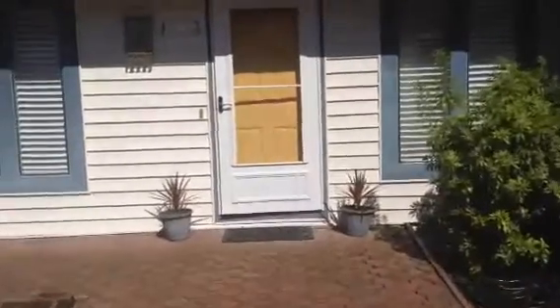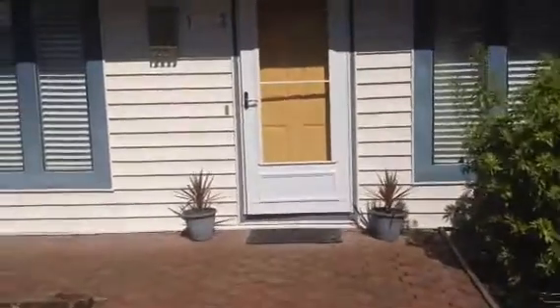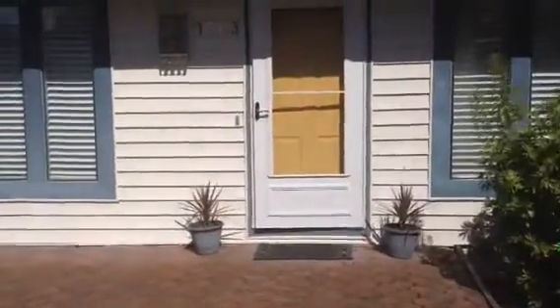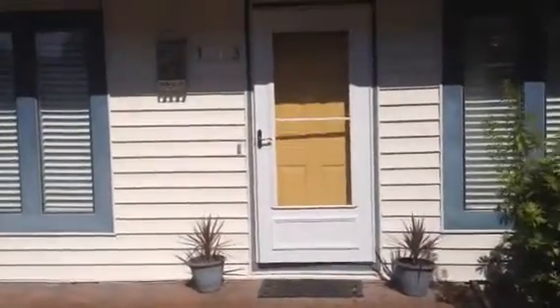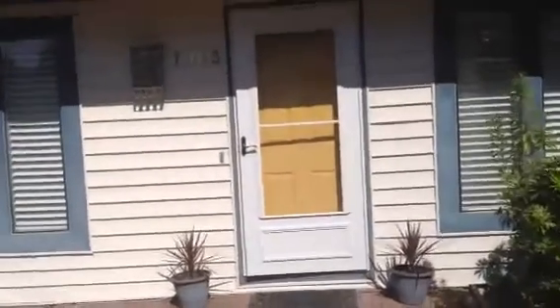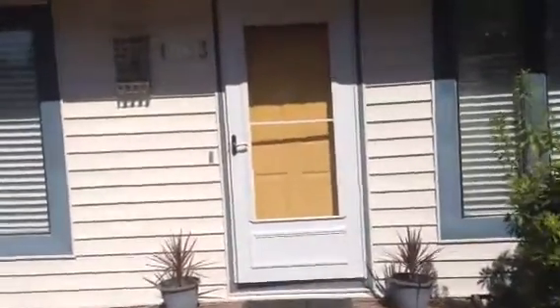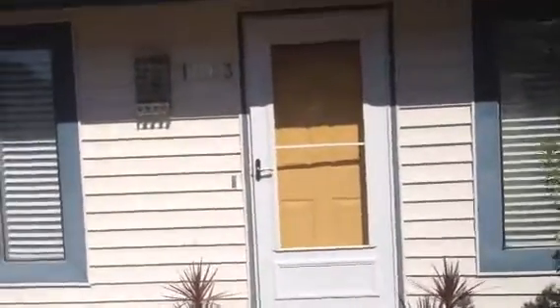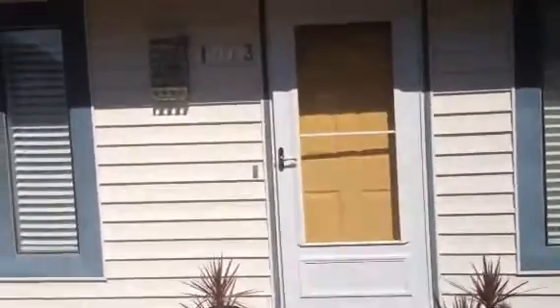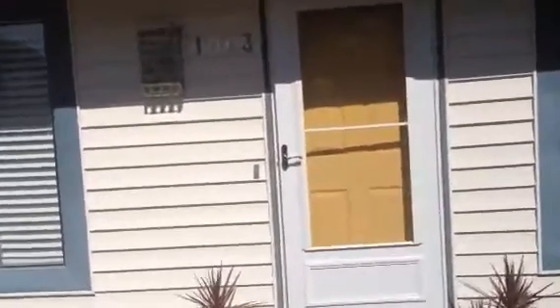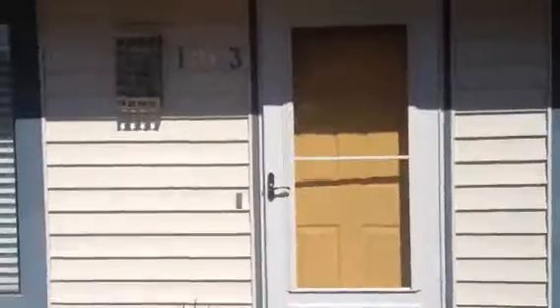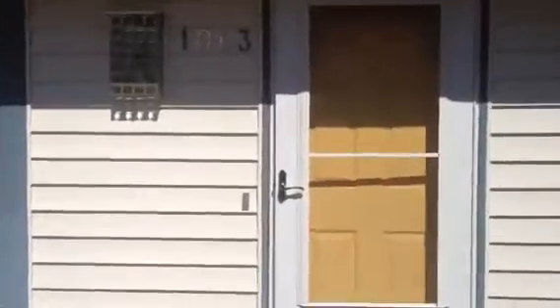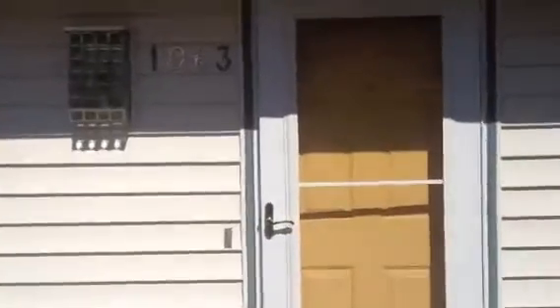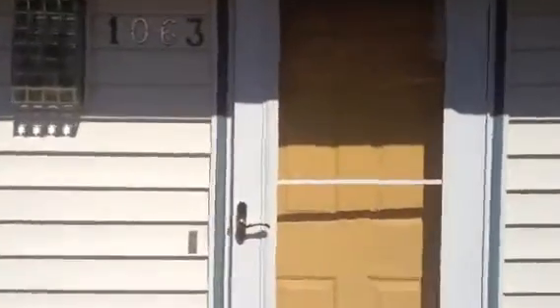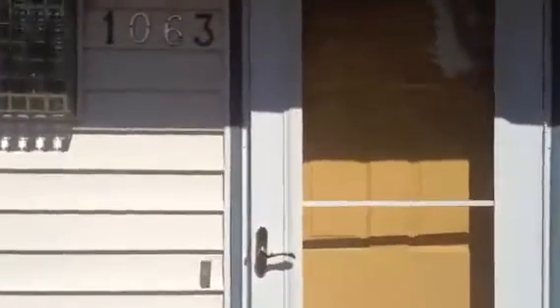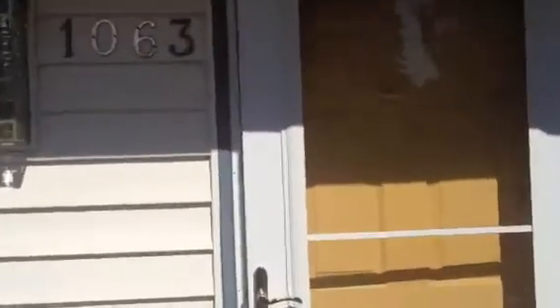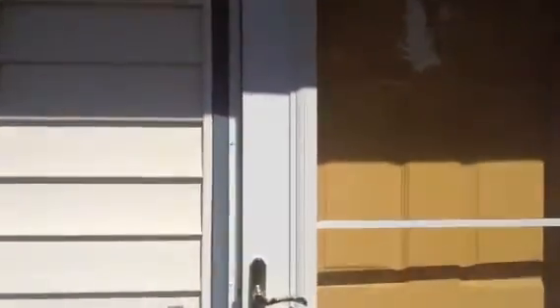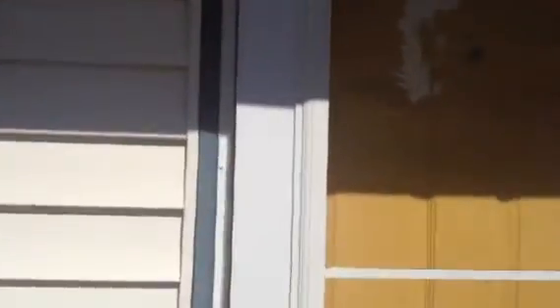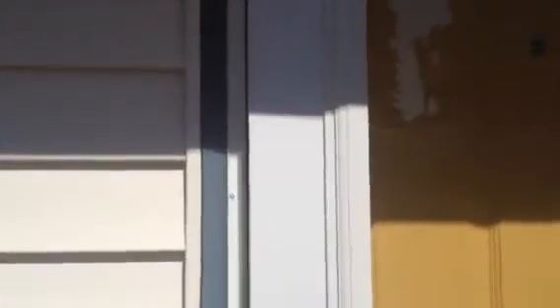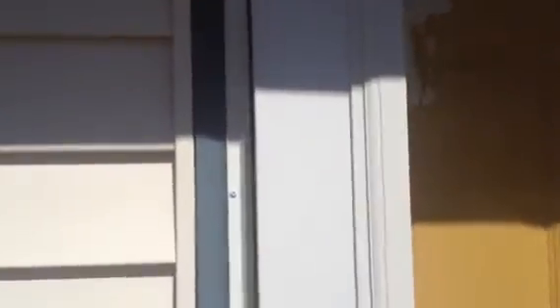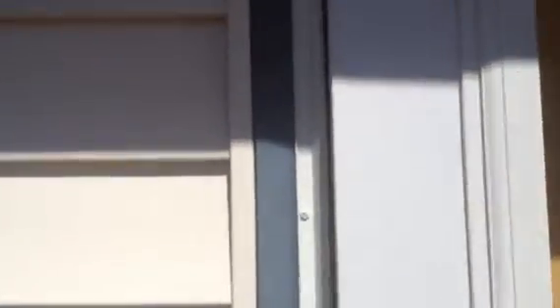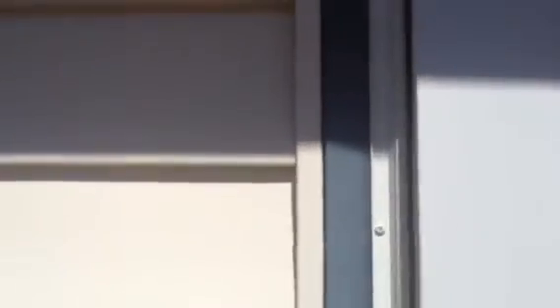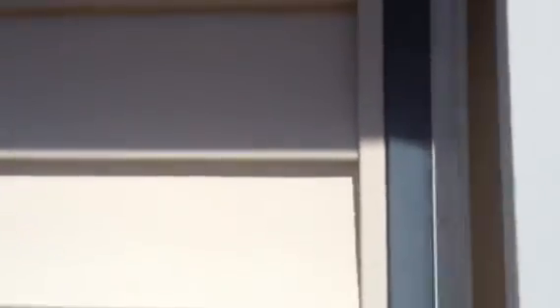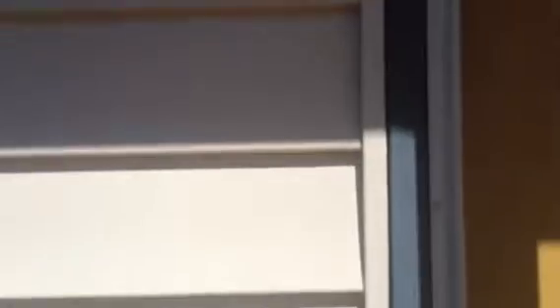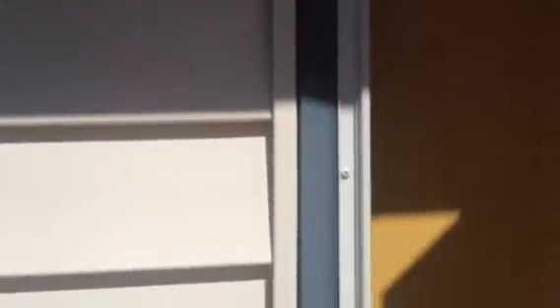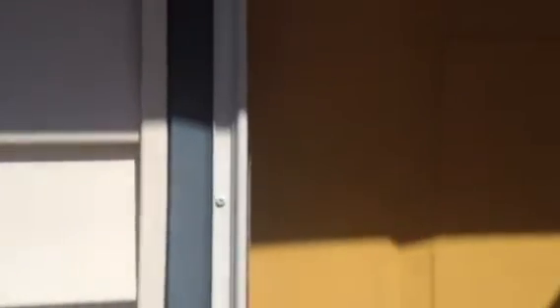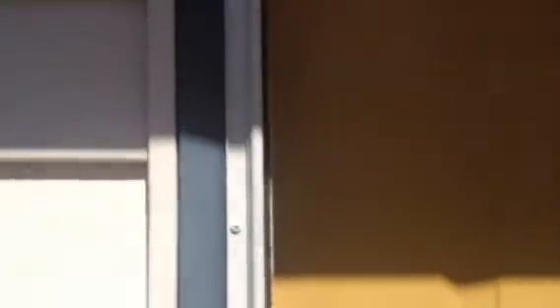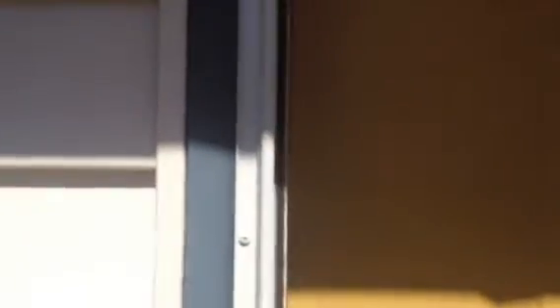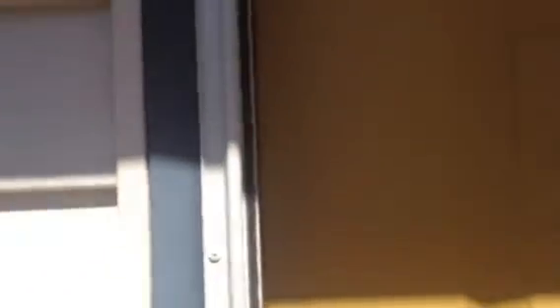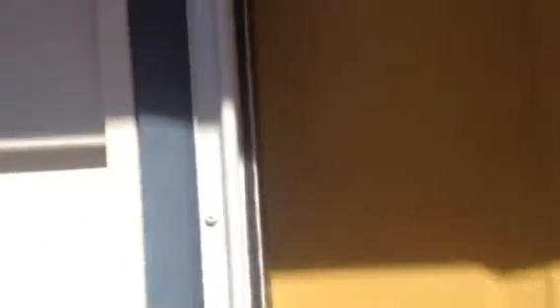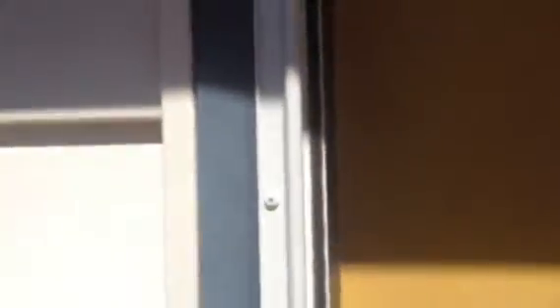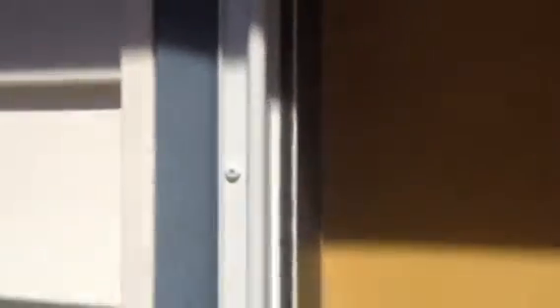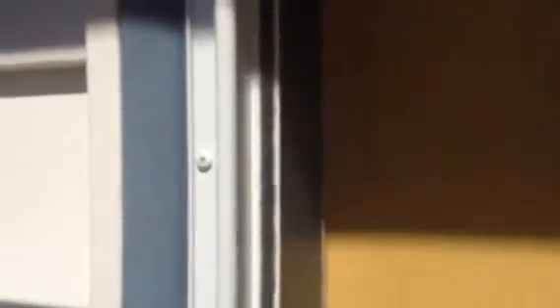This is a 1,290 square foot, four bedroom, two bath home. The very open floor plan in the living room and dining area and kitchen.